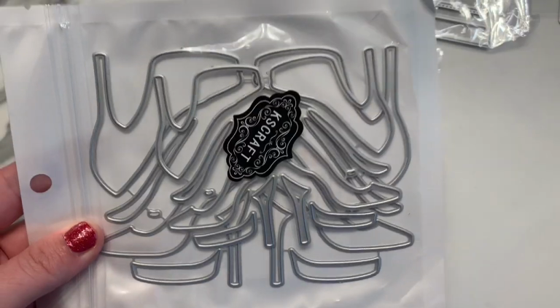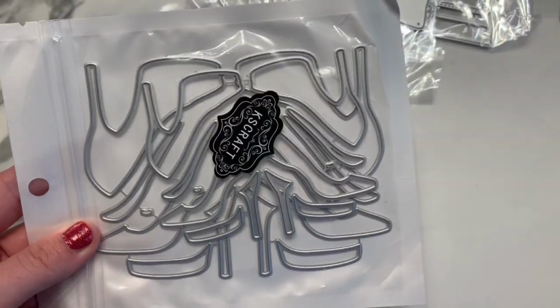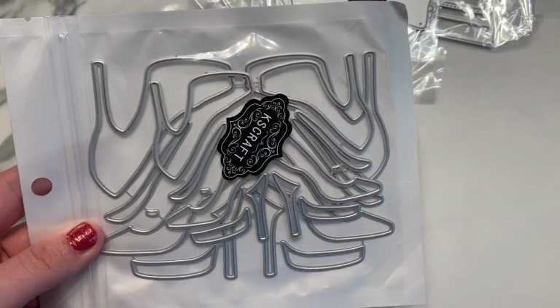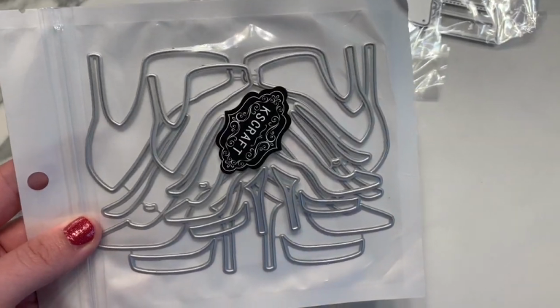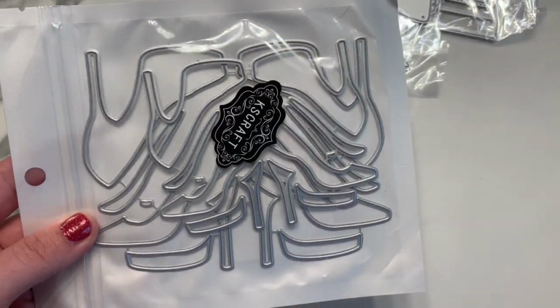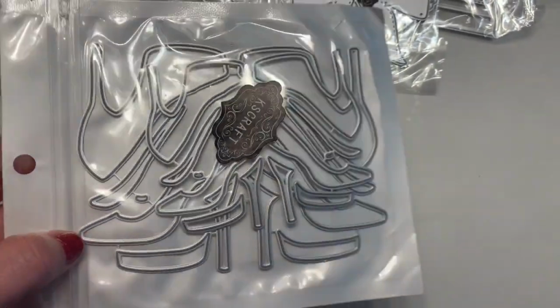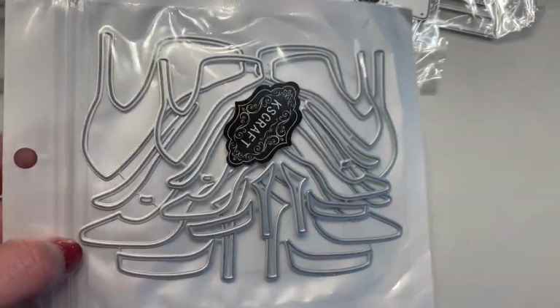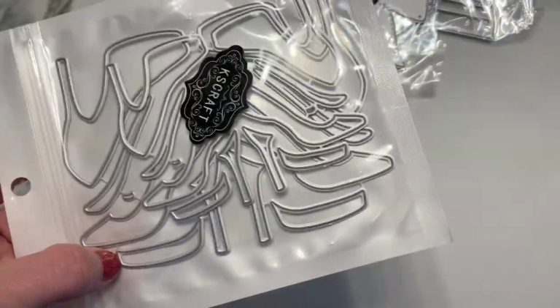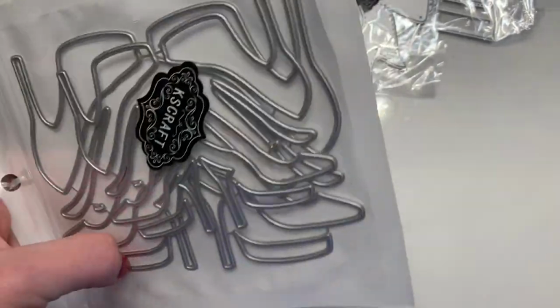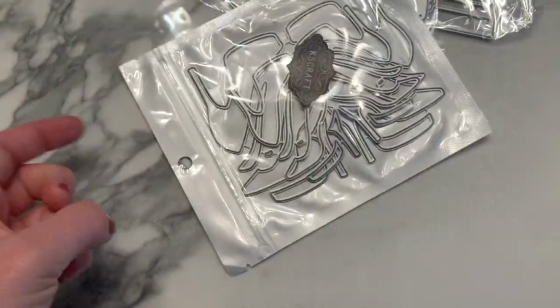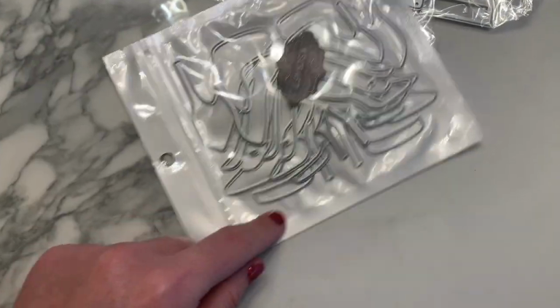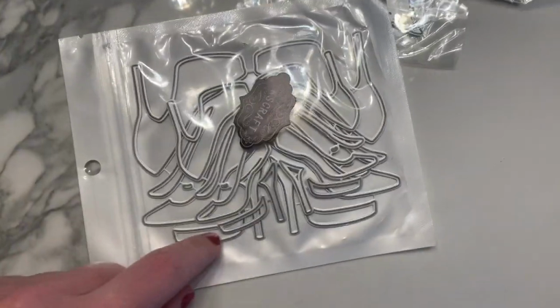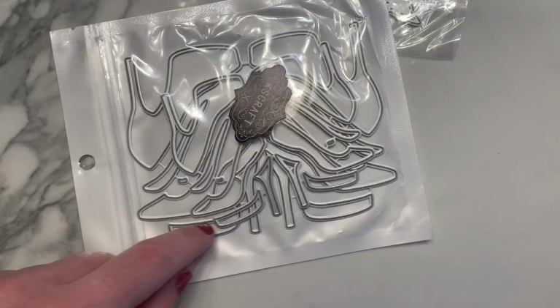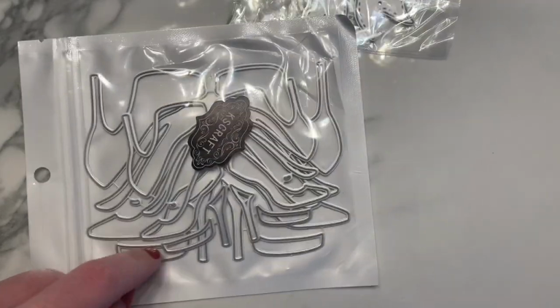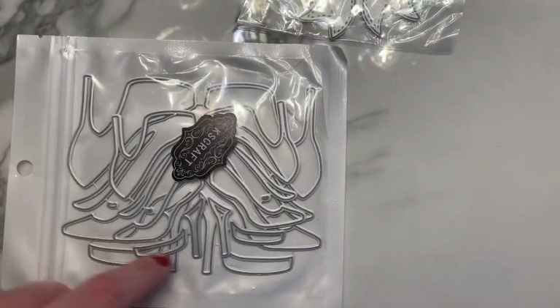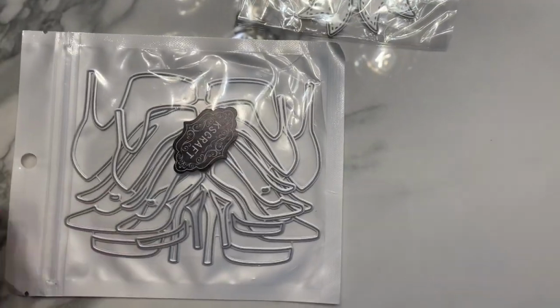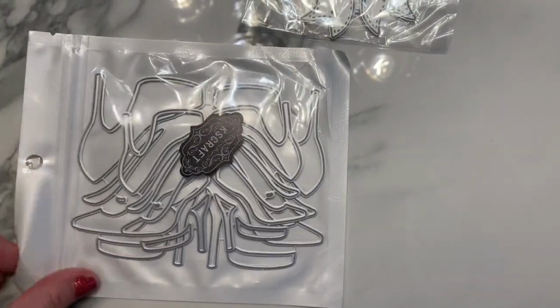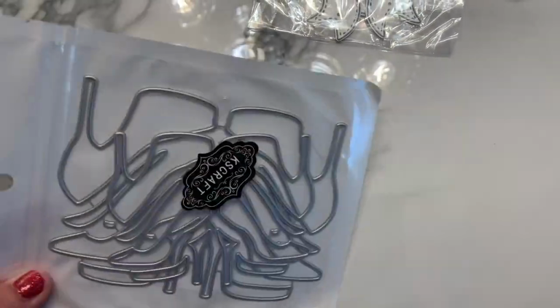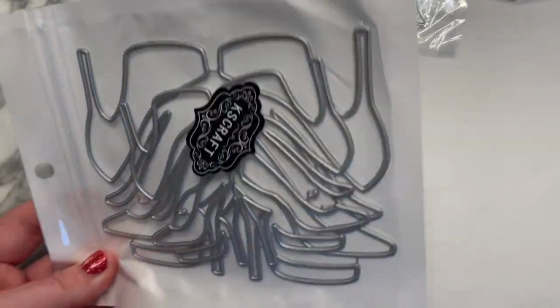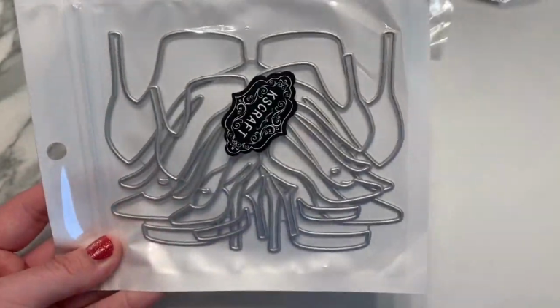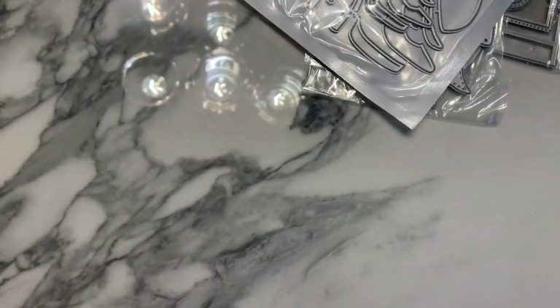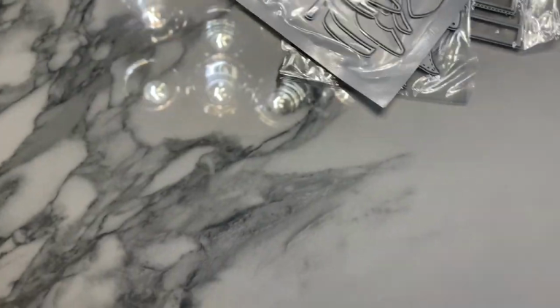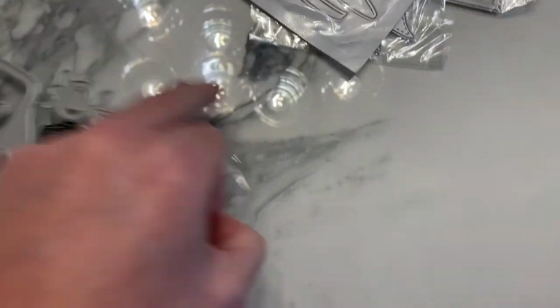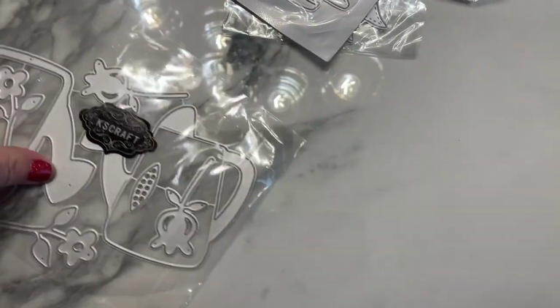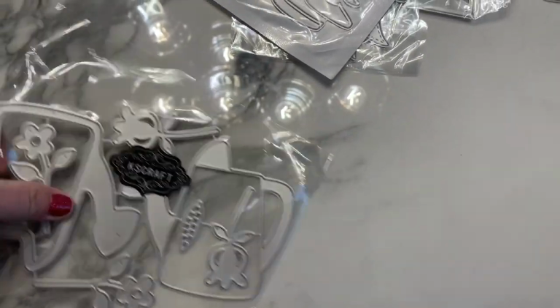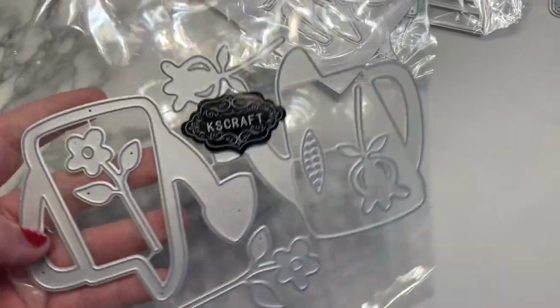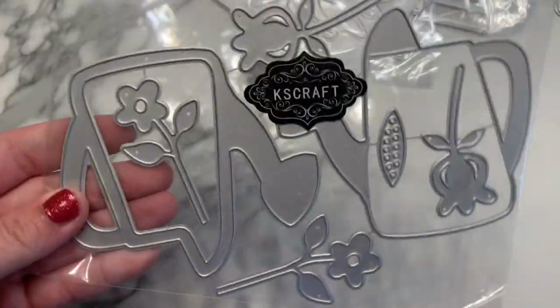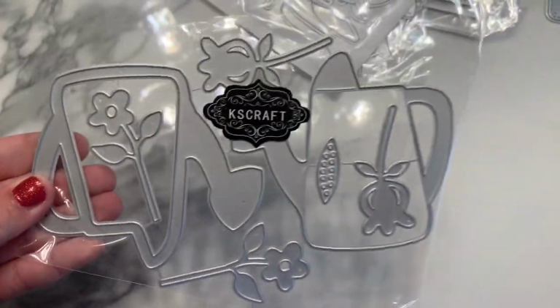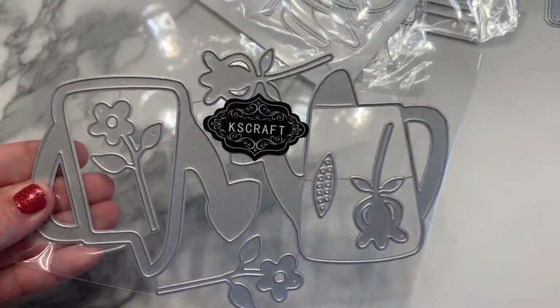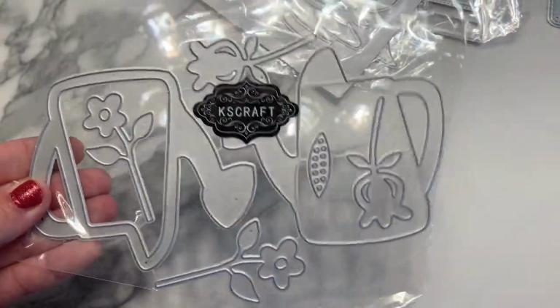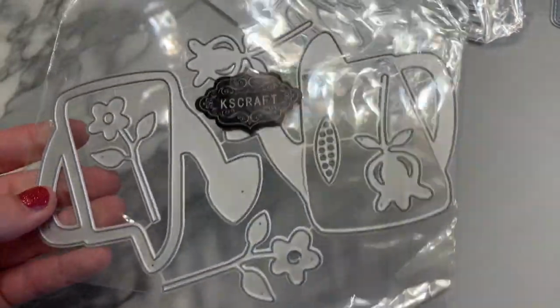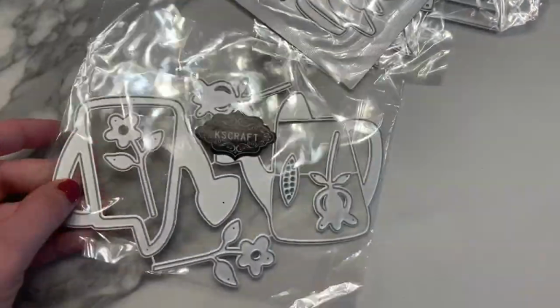These are a bunch of different sizes of high heels dies. It comes with a little layering part for the stiletto and the platform.